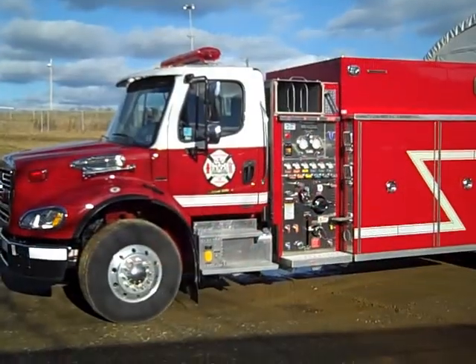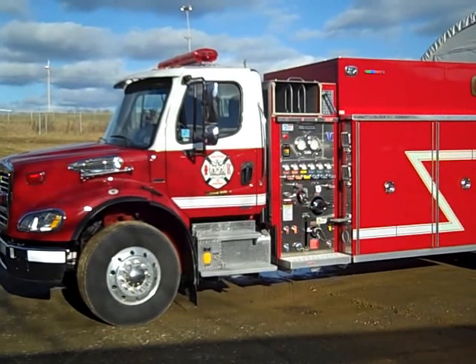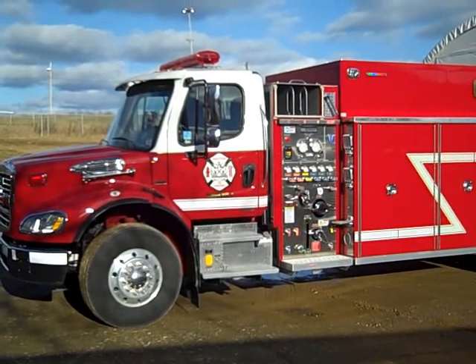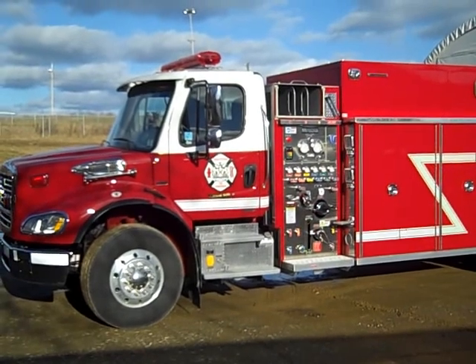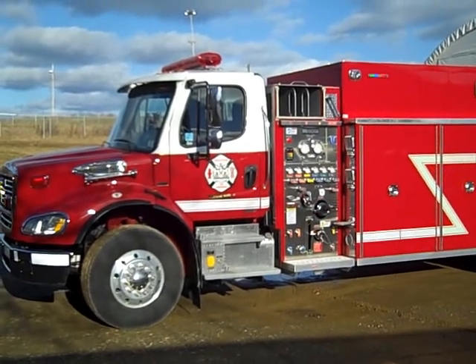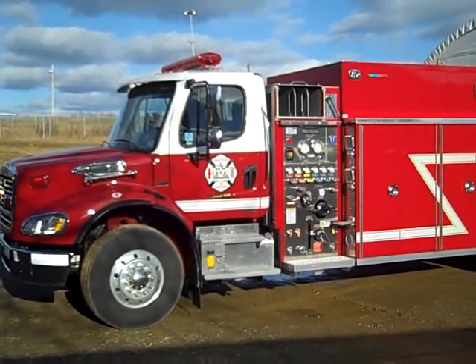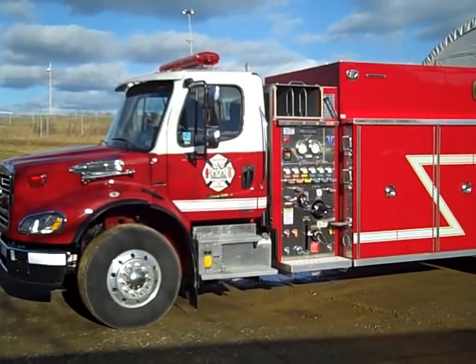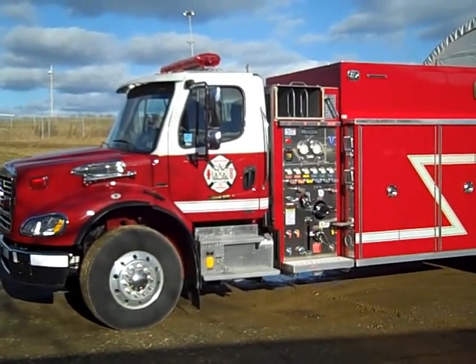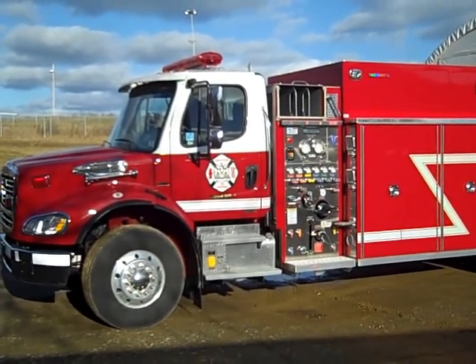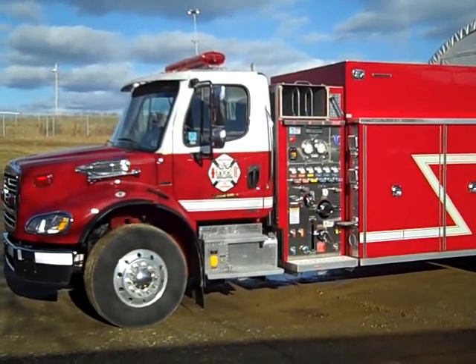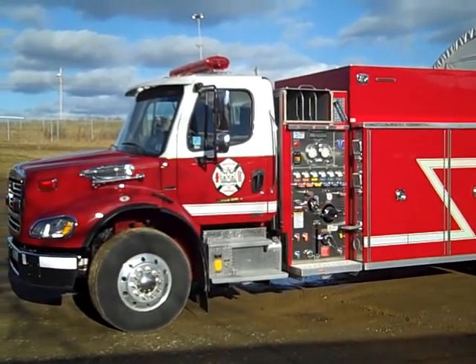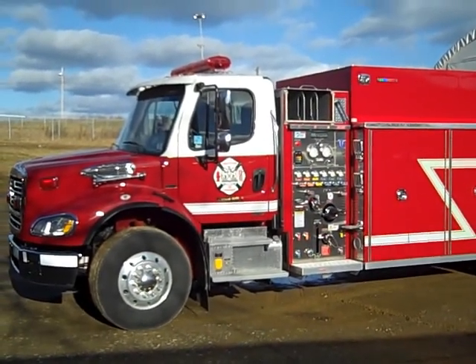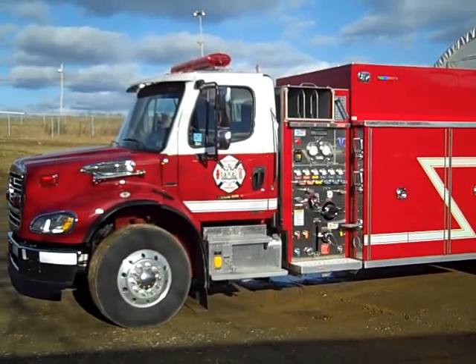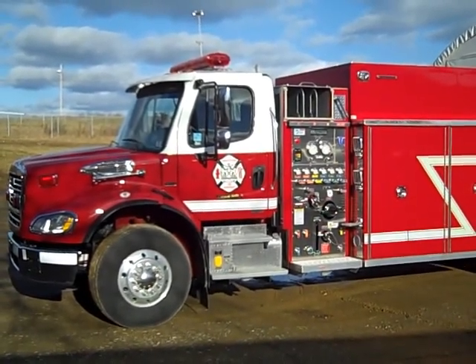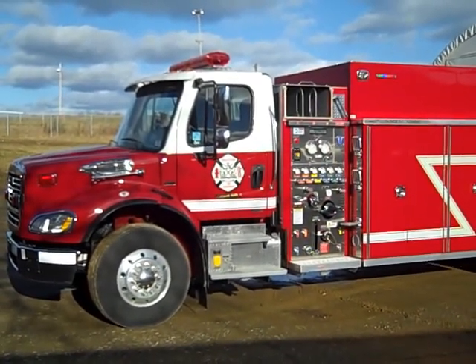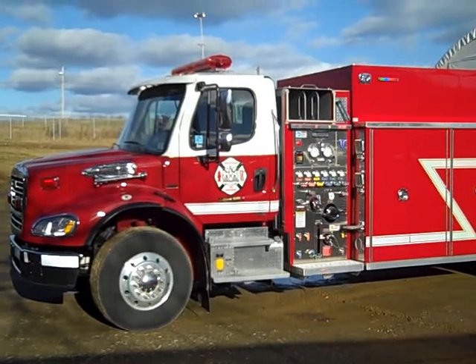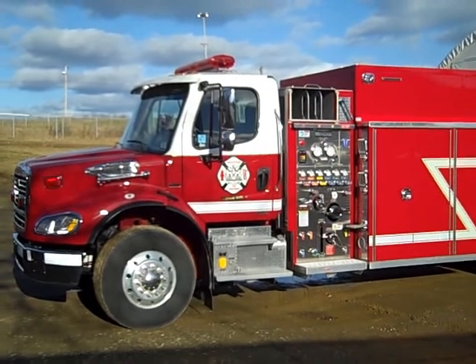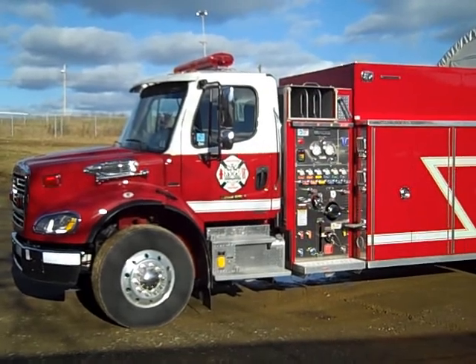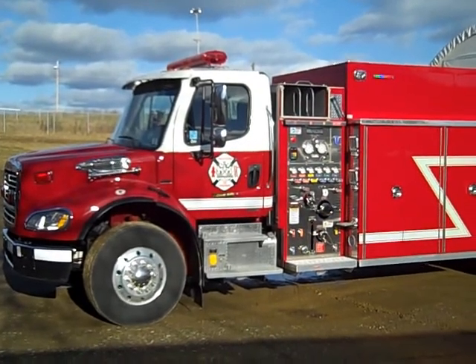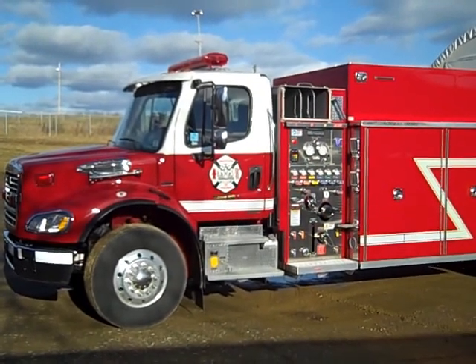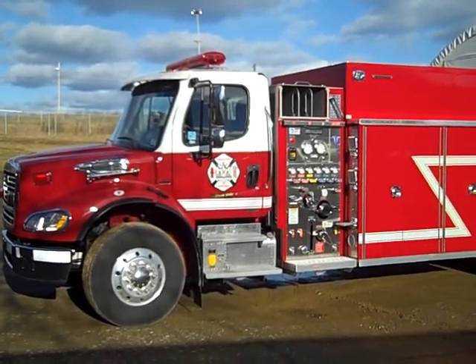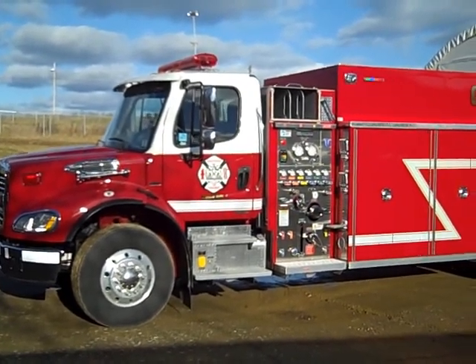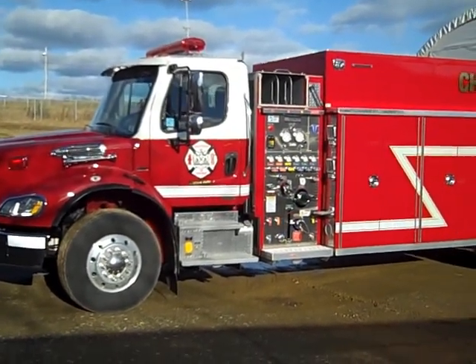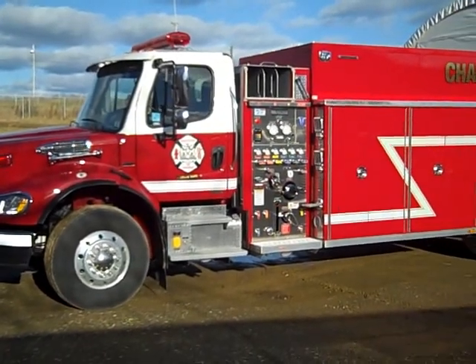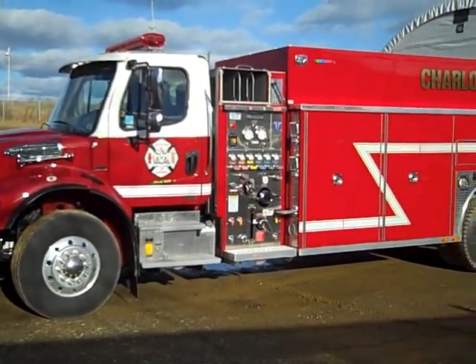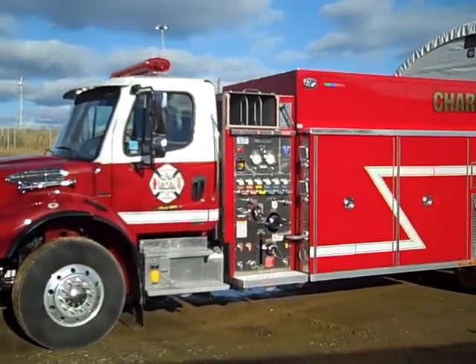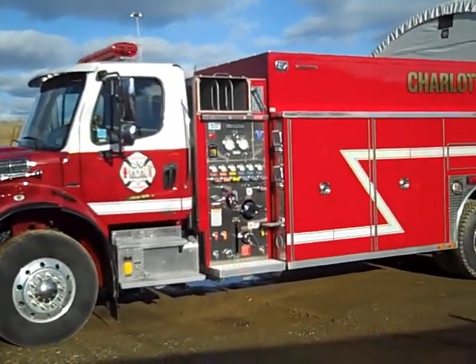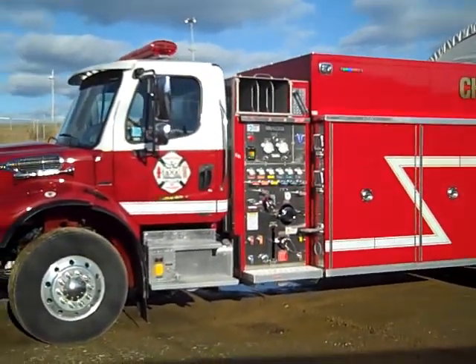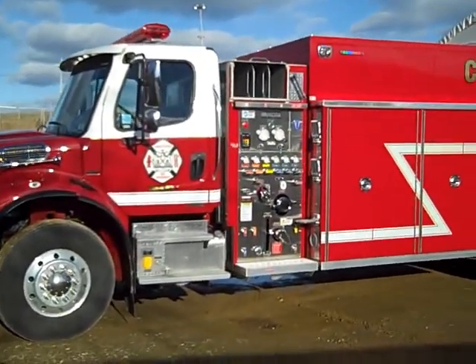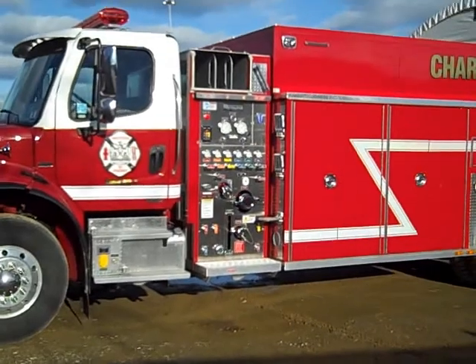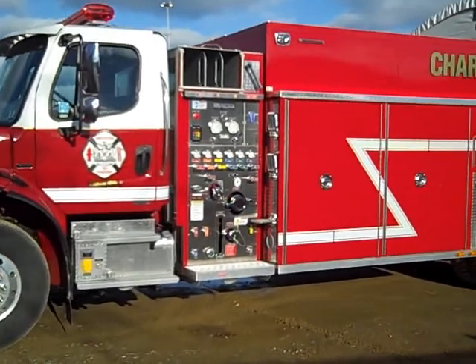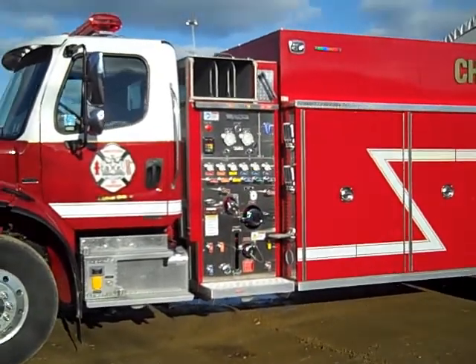This Charlottetown tanker has a 3,000 imperial gallon poly tank. The pump is a Watrous 420 imperial gallon per minute pump.